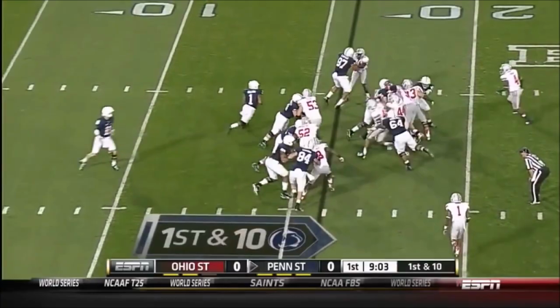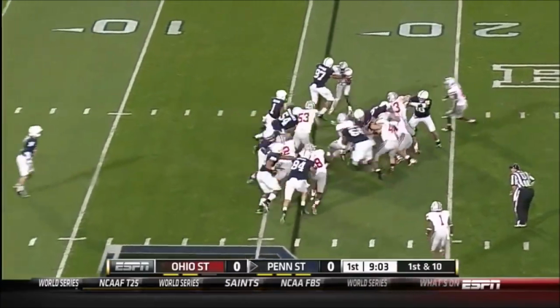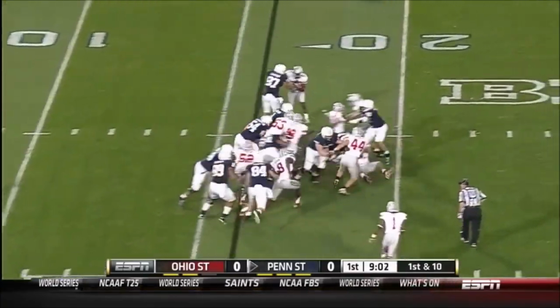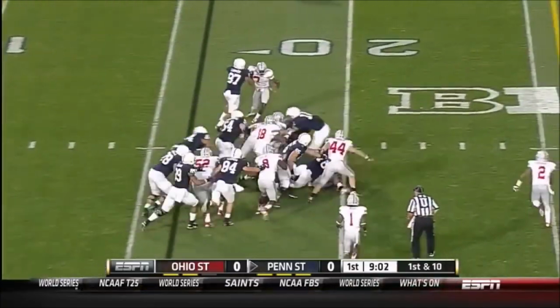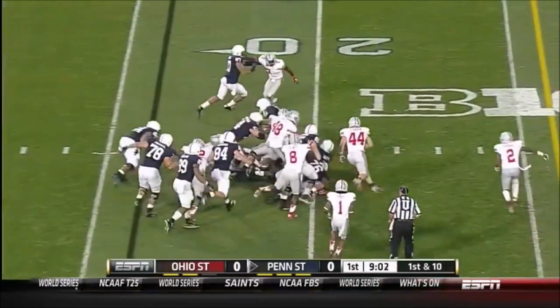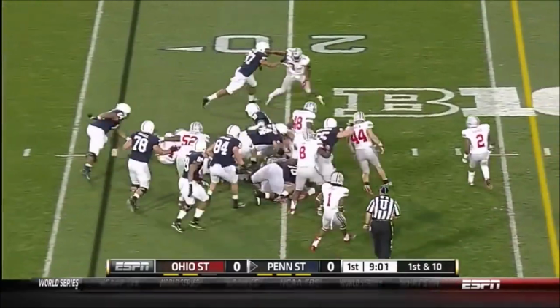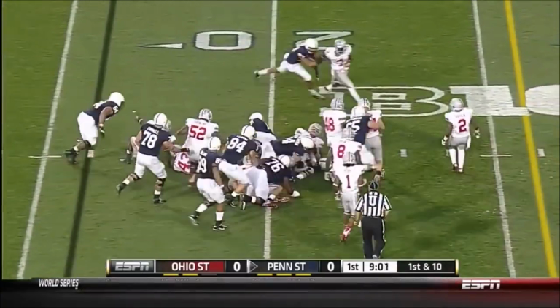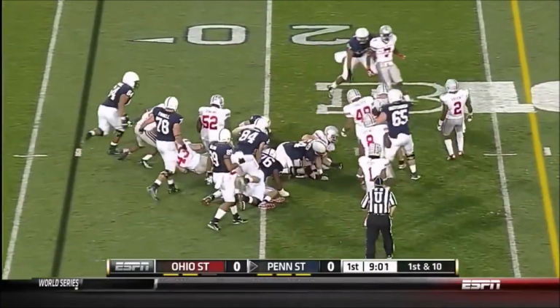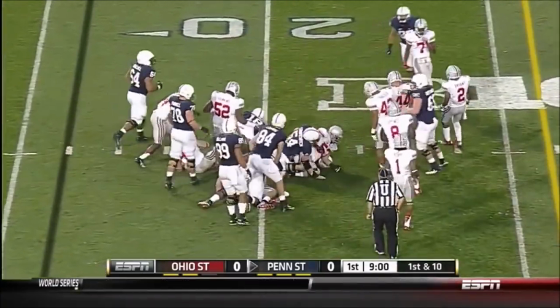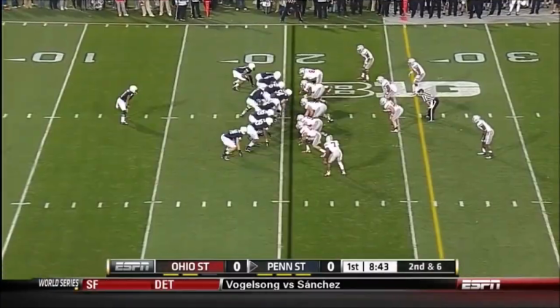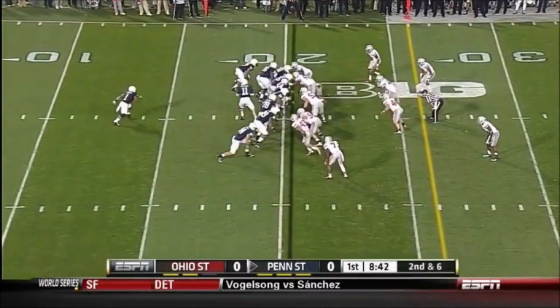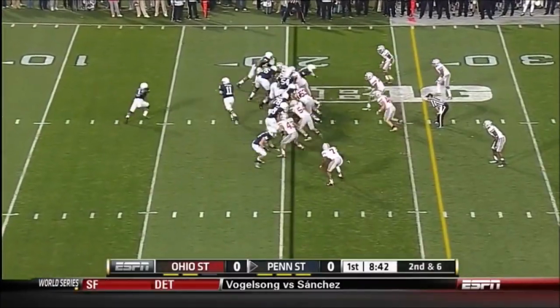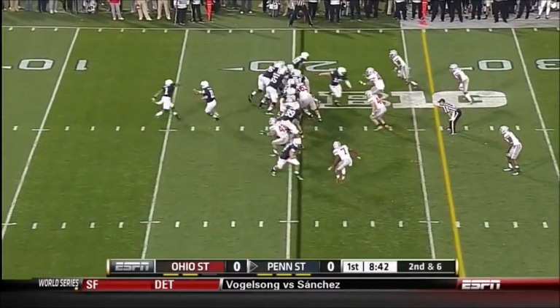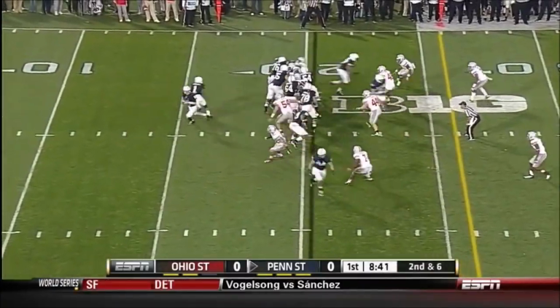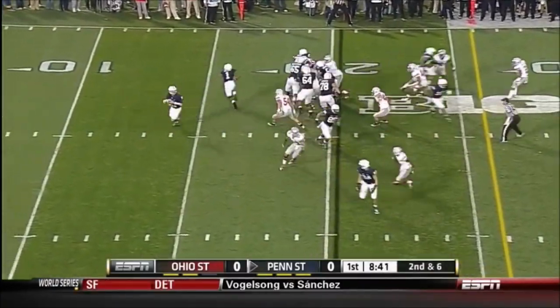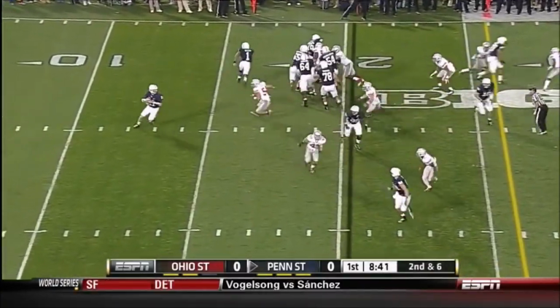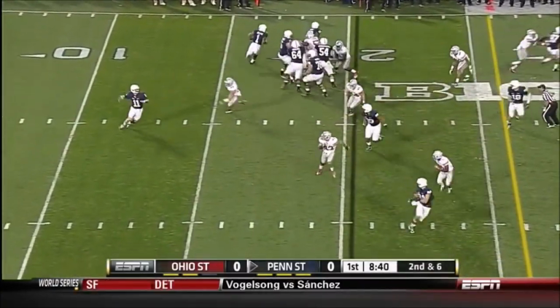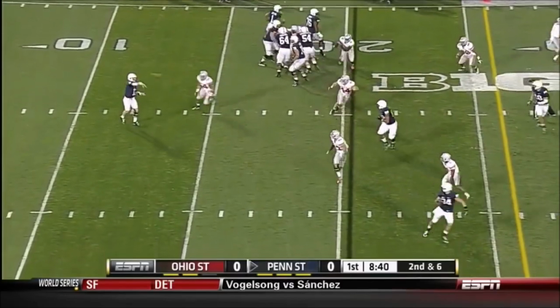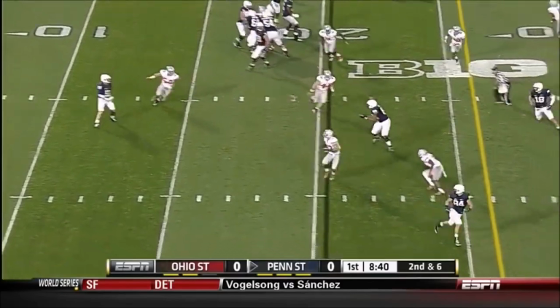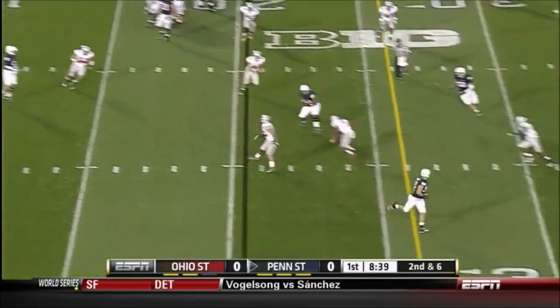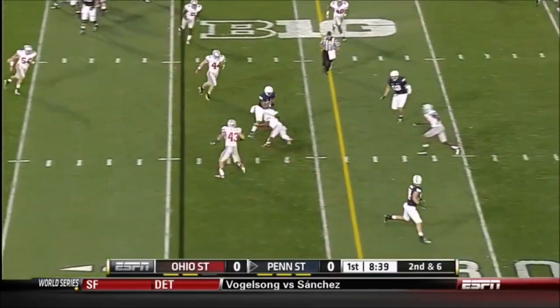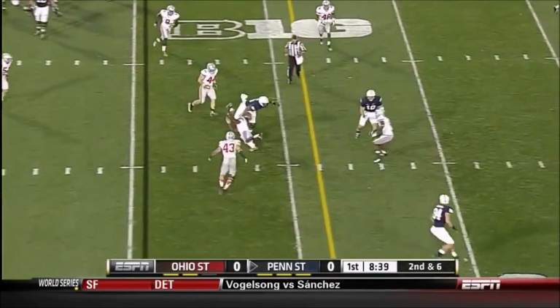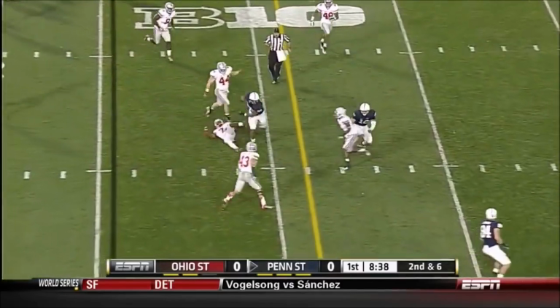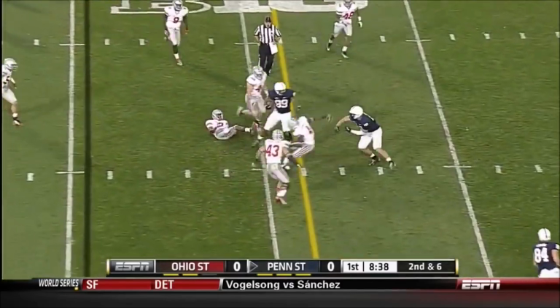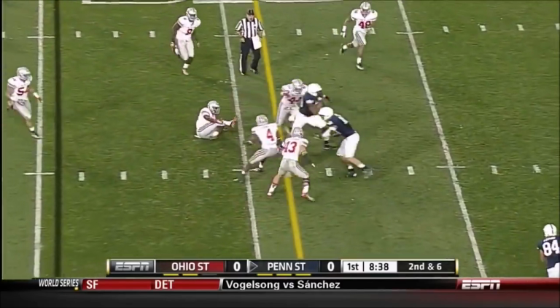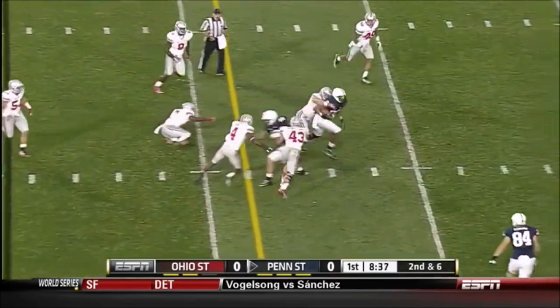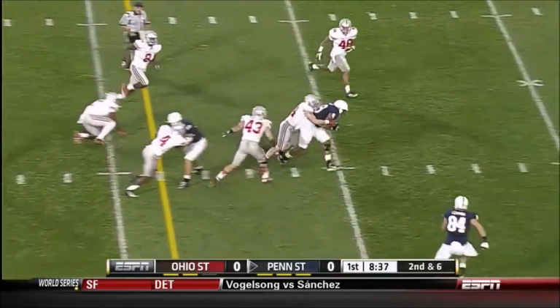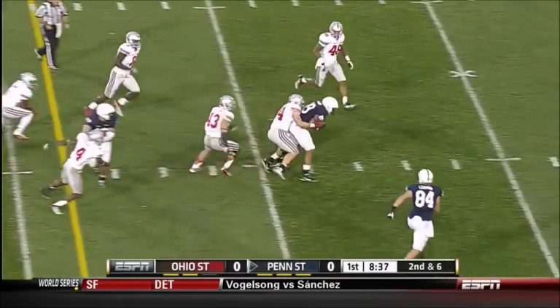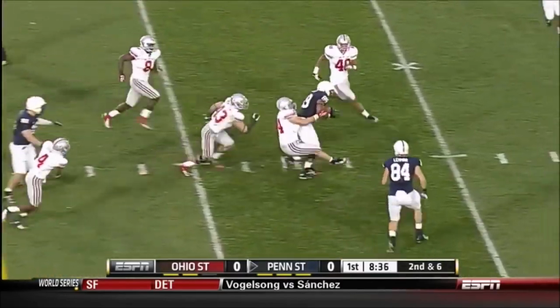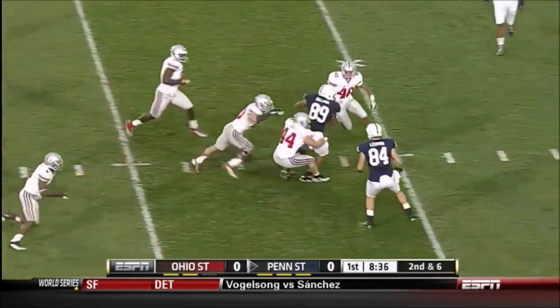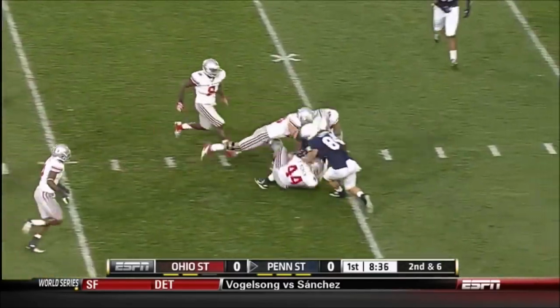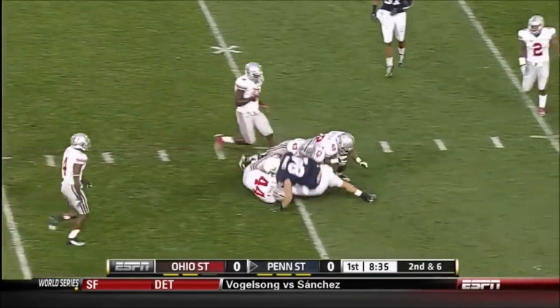Easily could have been three touchdowns in this game. Jordan Hill is their impact defensive tackle. Penn State likes to go very quickly — they had four tight ends in for that play.